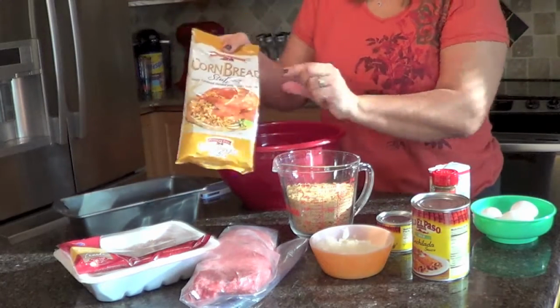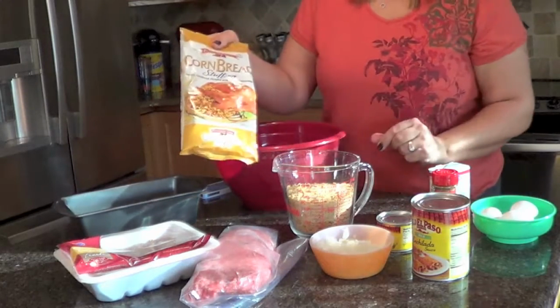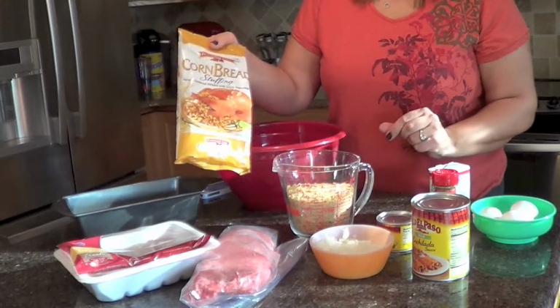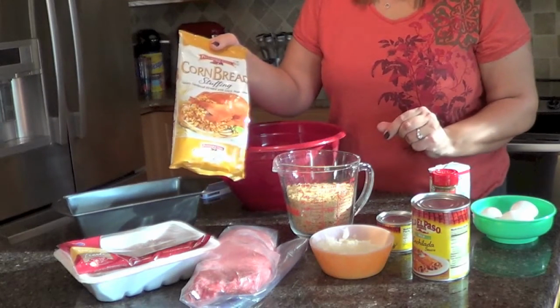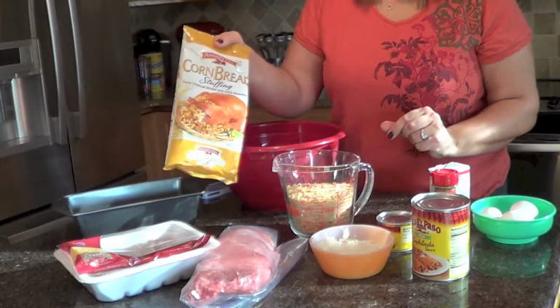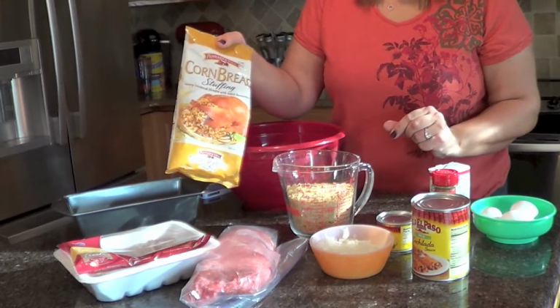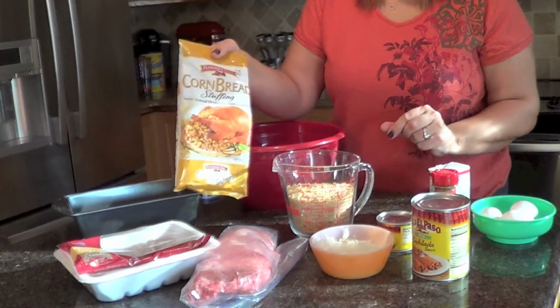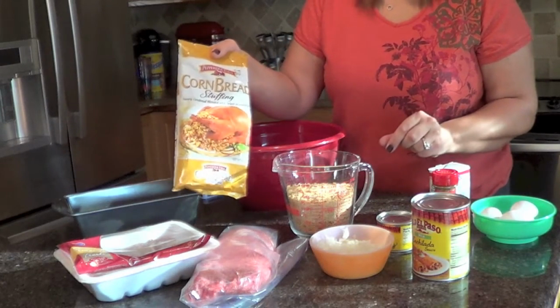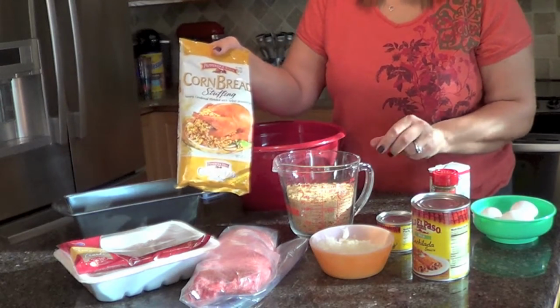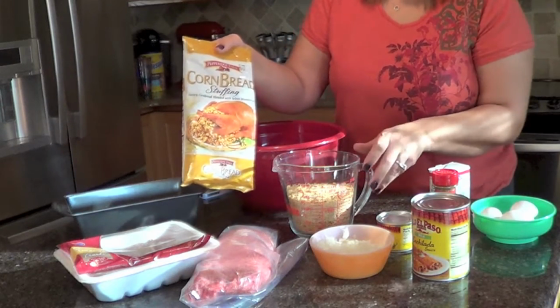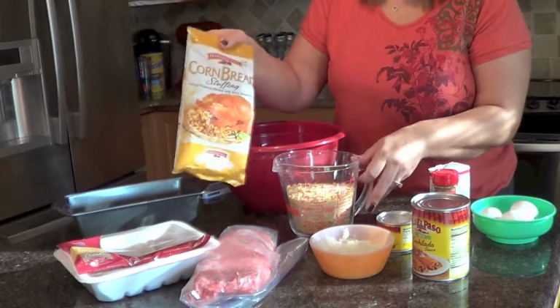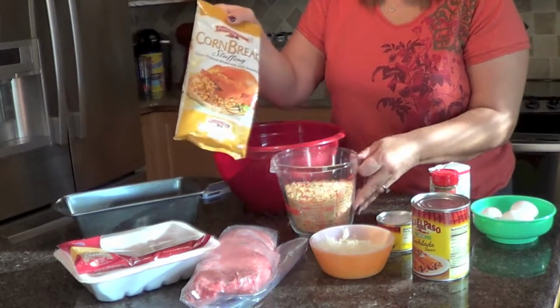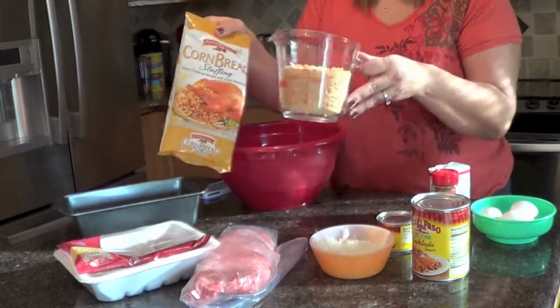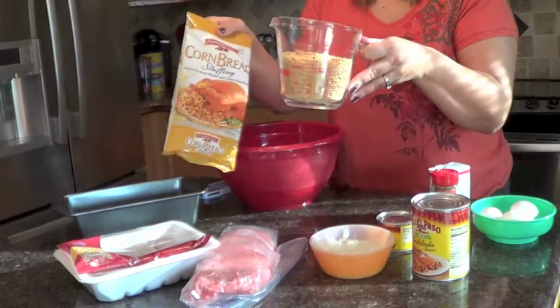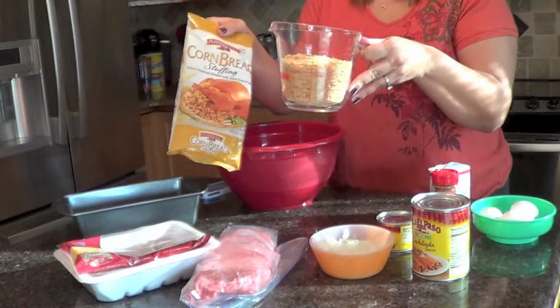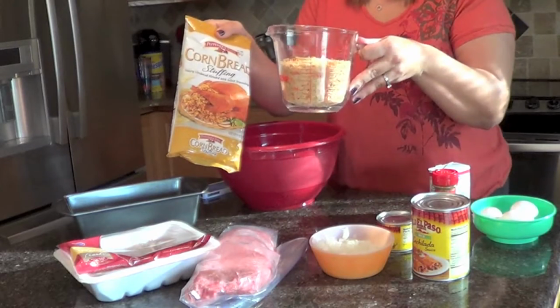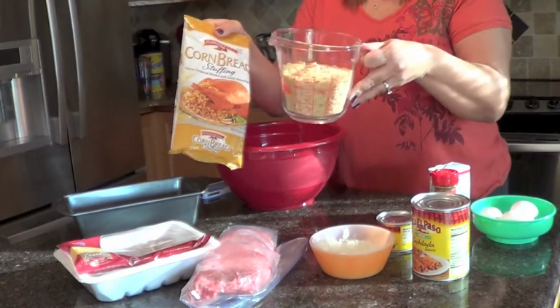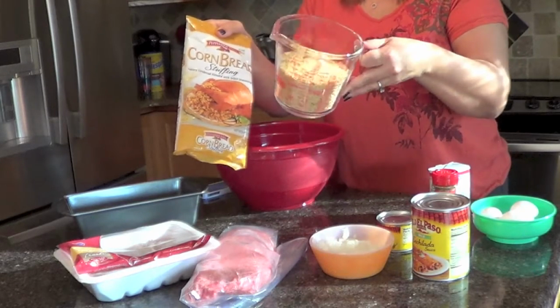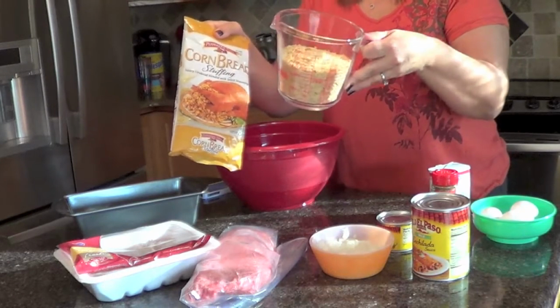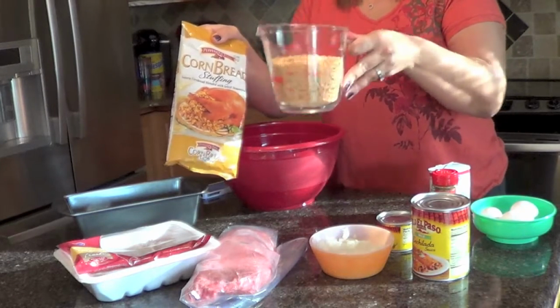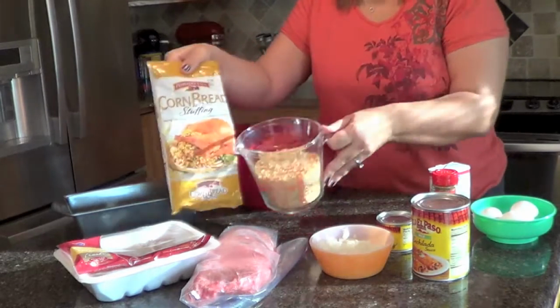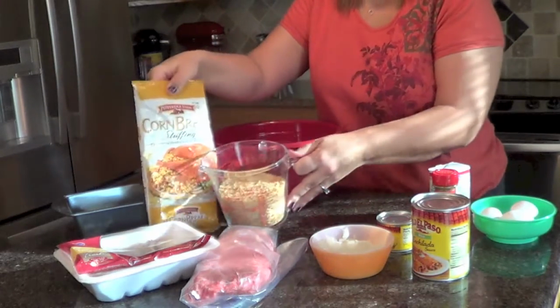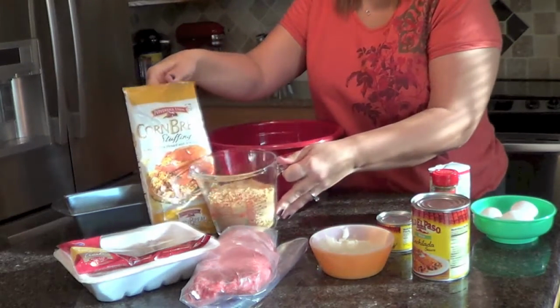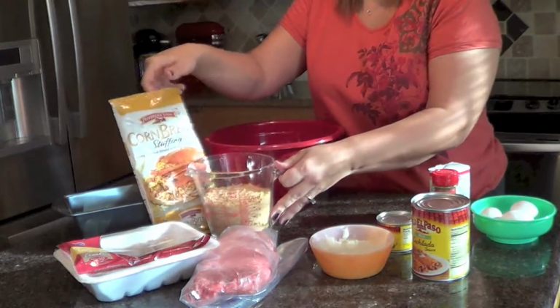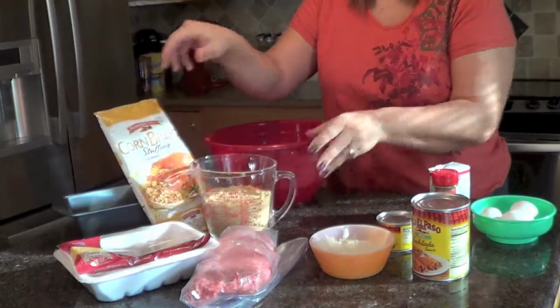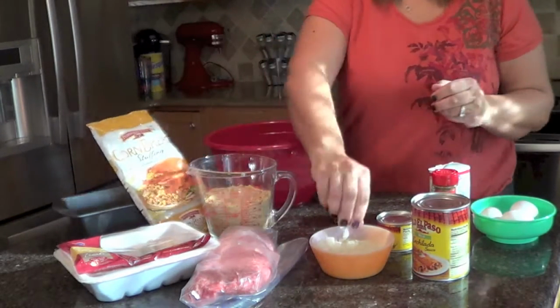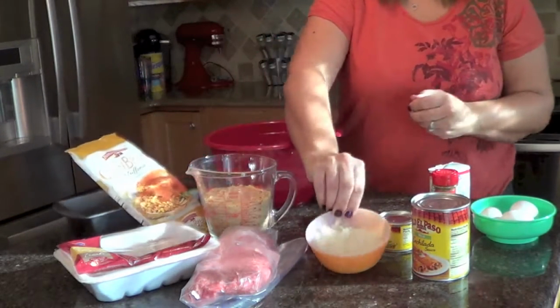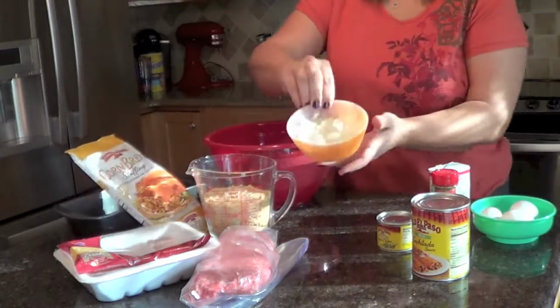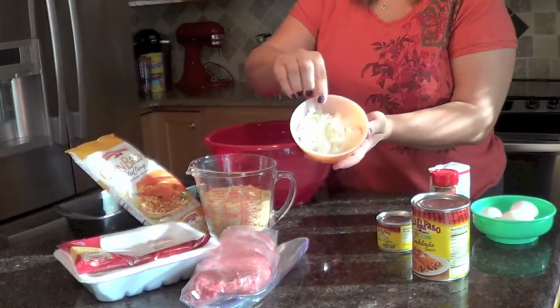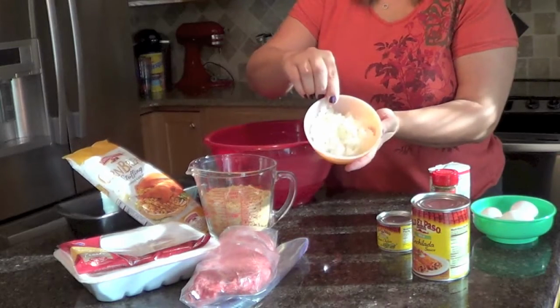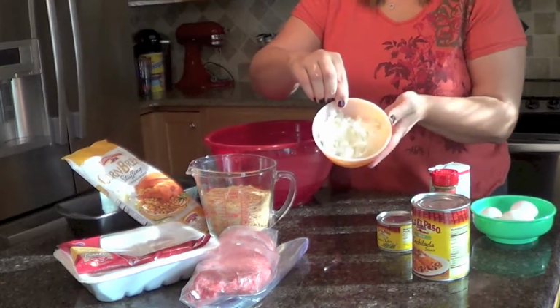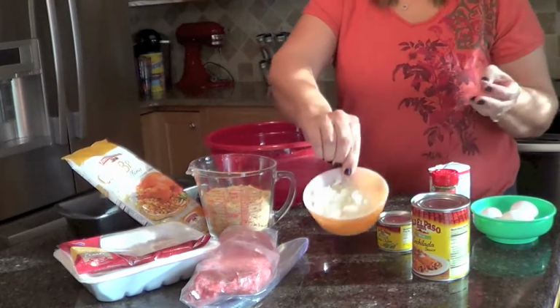You're going to need 3 cups of cornbread stuffing. This whole bag measured out to a little bit less than 3 cups but it'll work. I also have a bowl here of chopped onions.